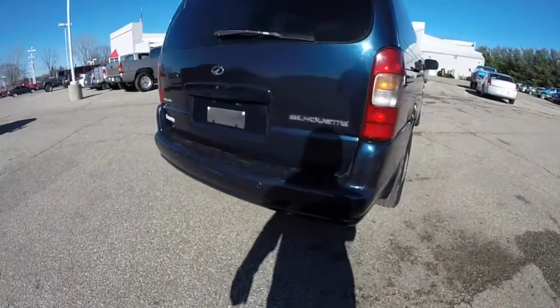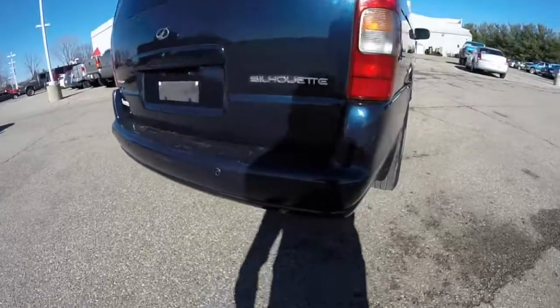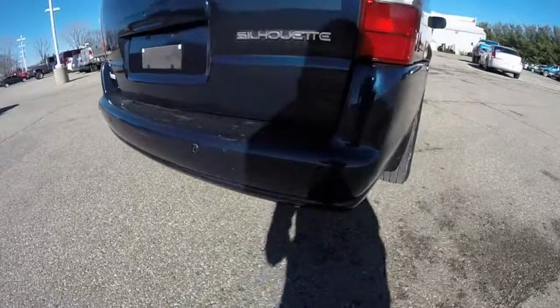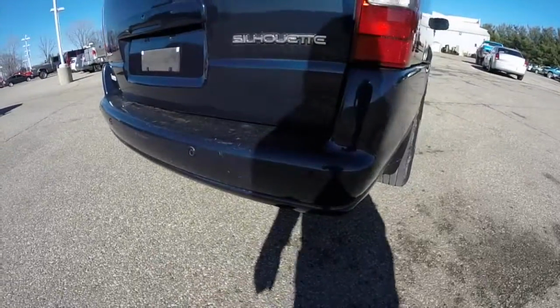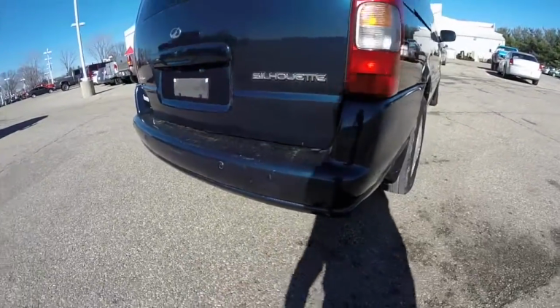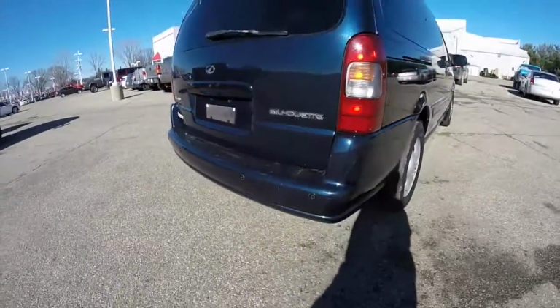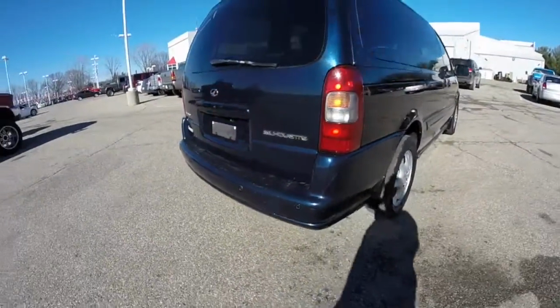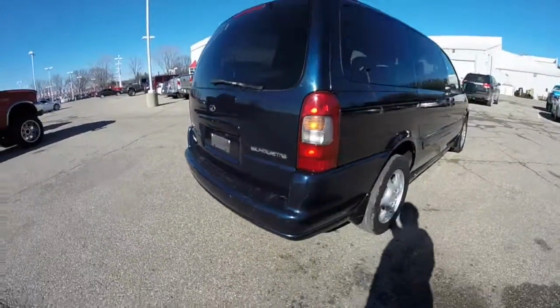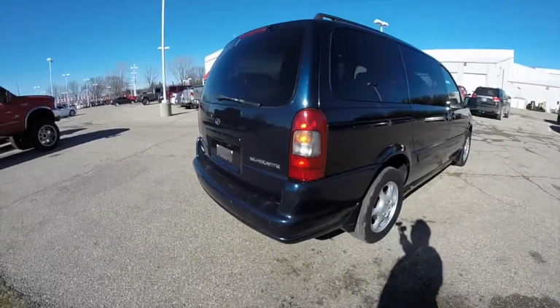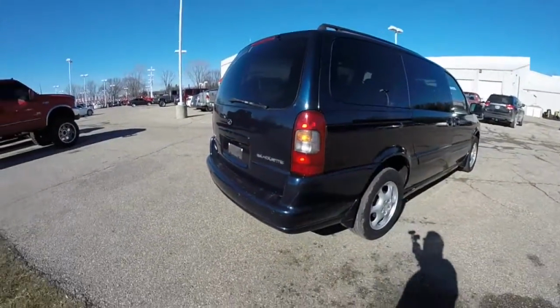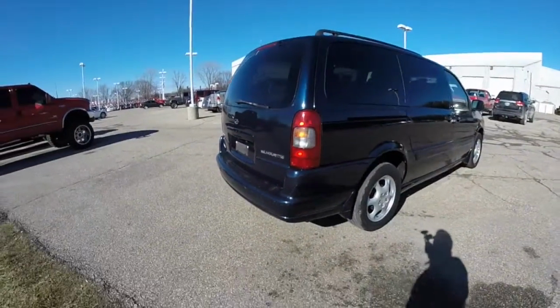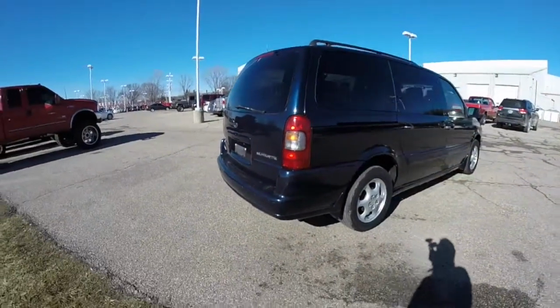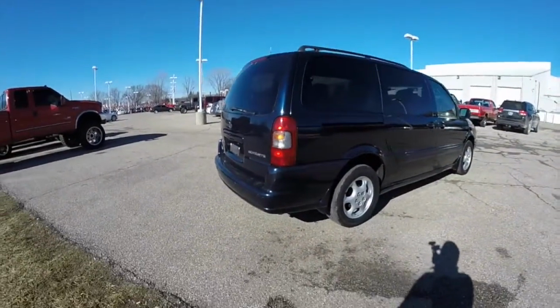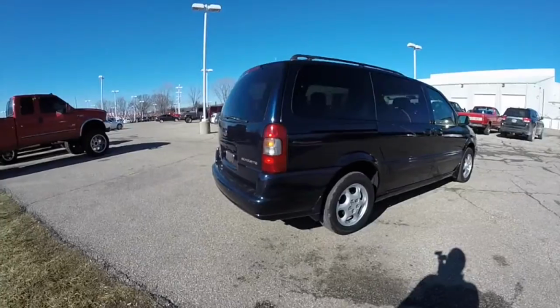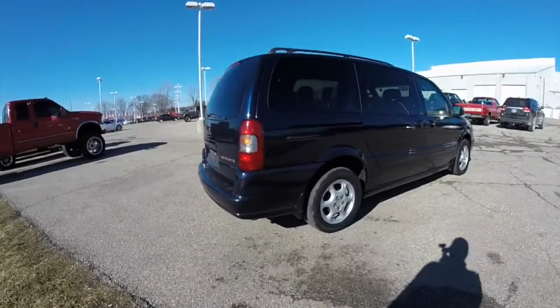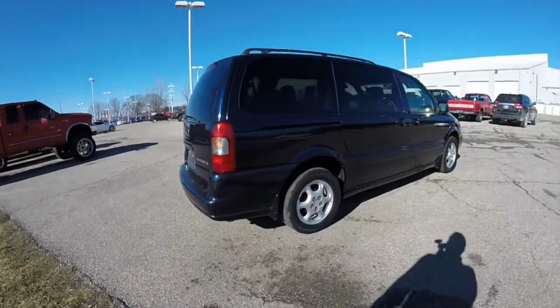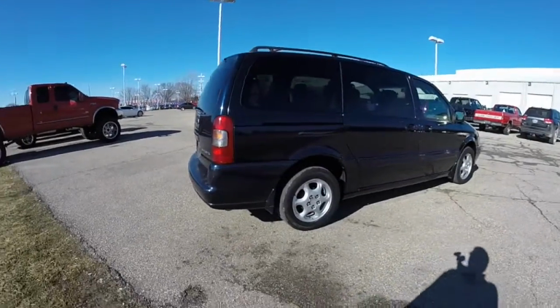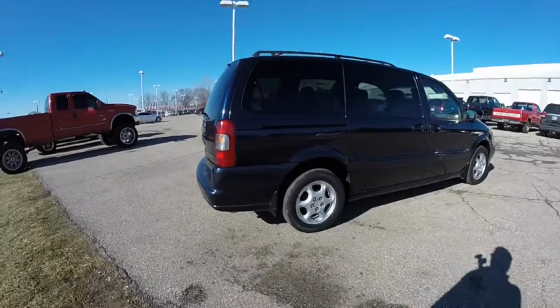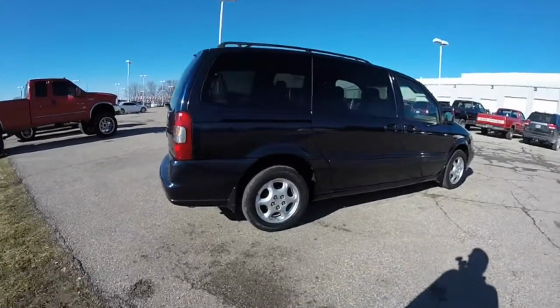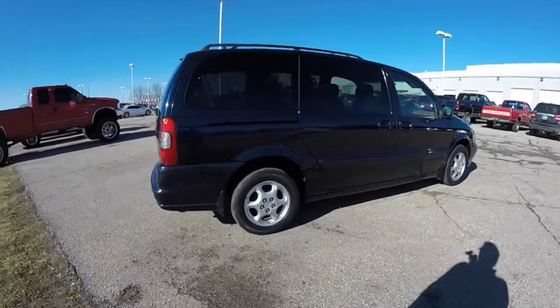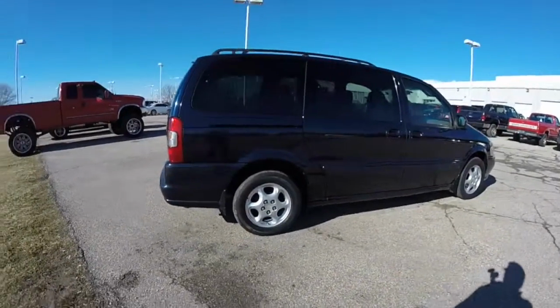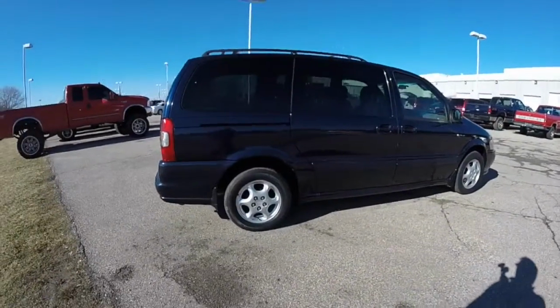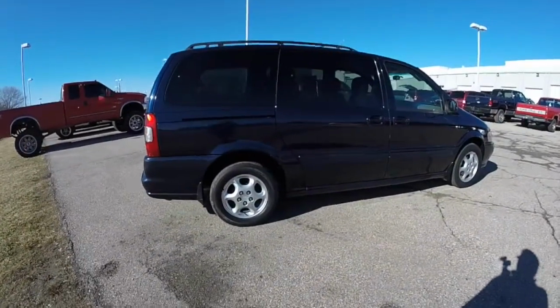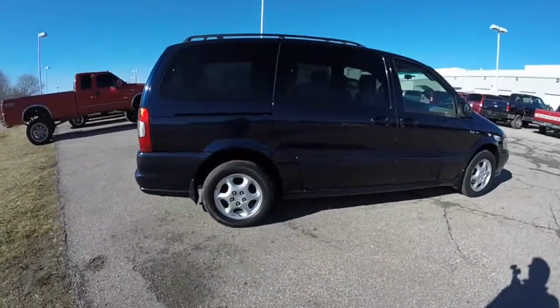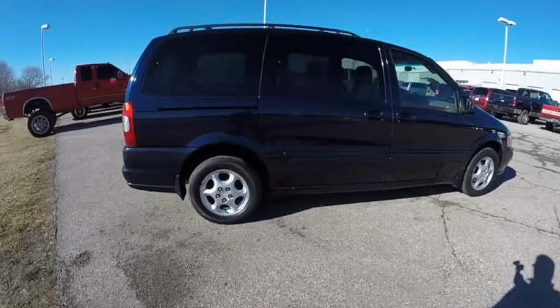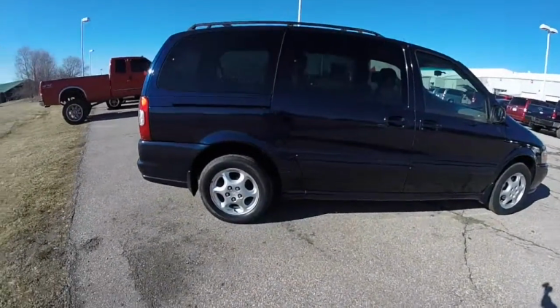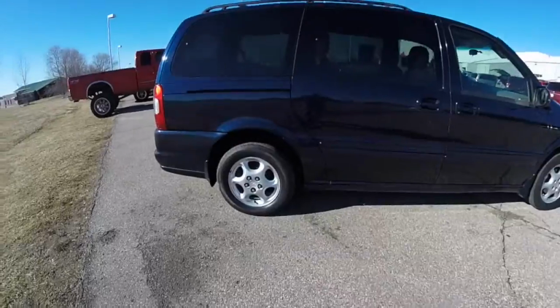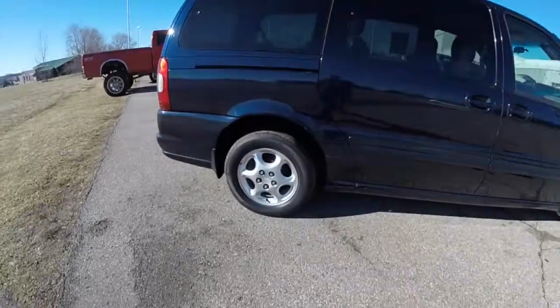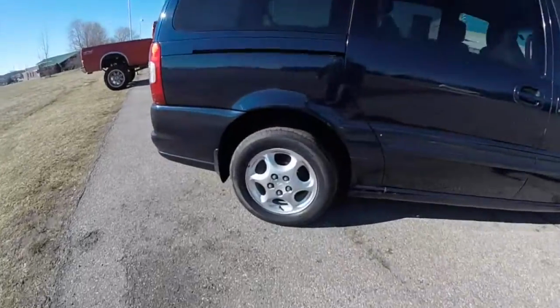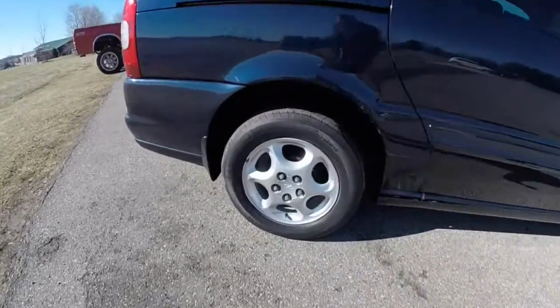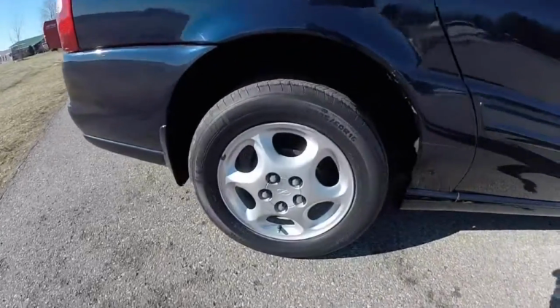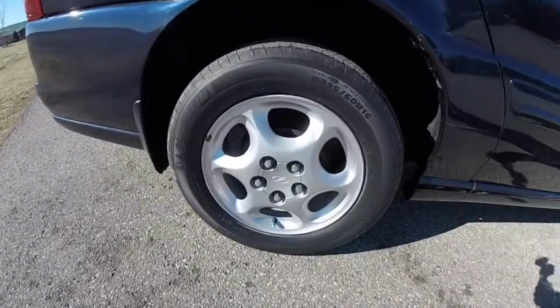This vehicle is equipped with rear parking sensors. It has keyless remote entry, sunscreen glass, a power sliding passenger door, and 16-inch aluminum wheels.